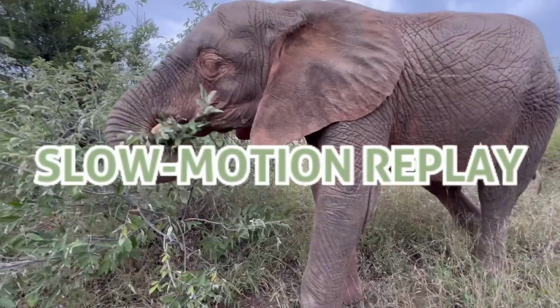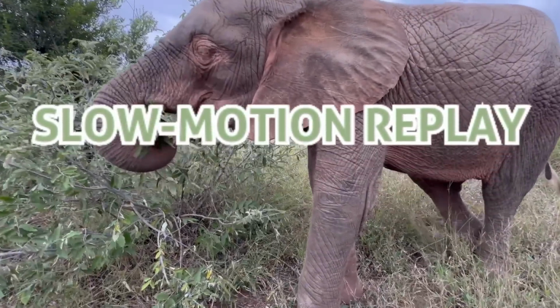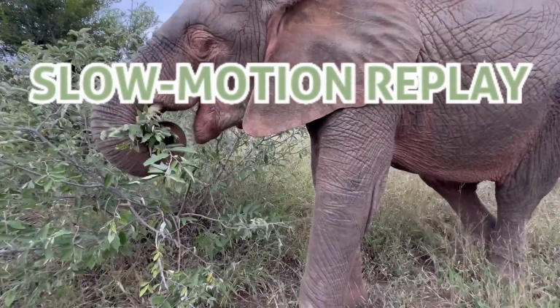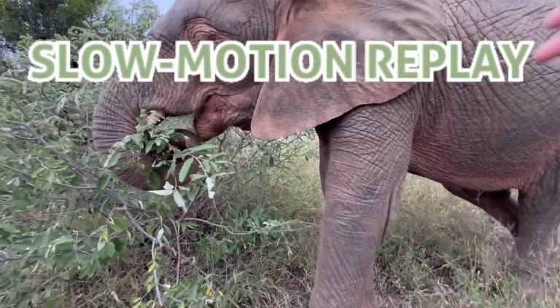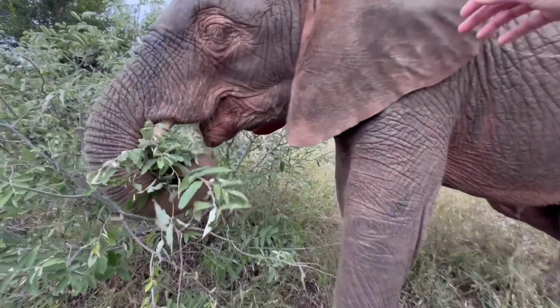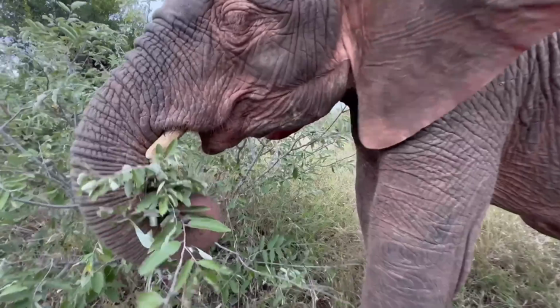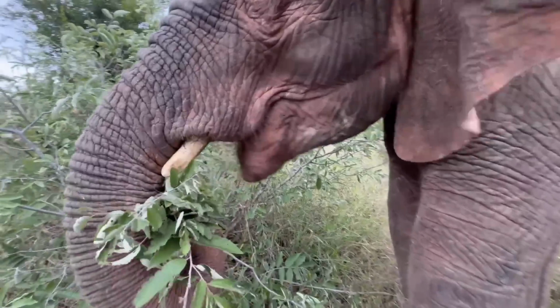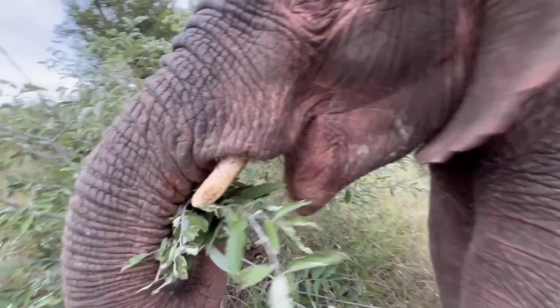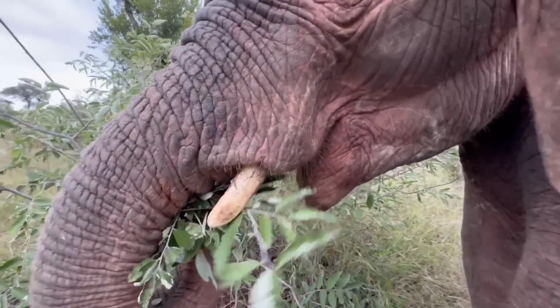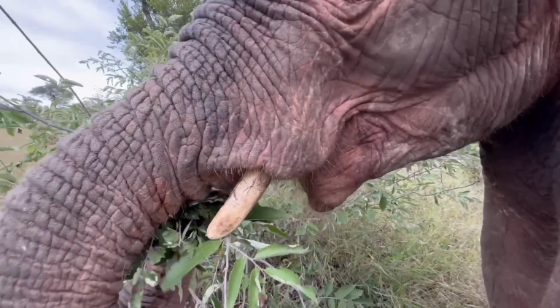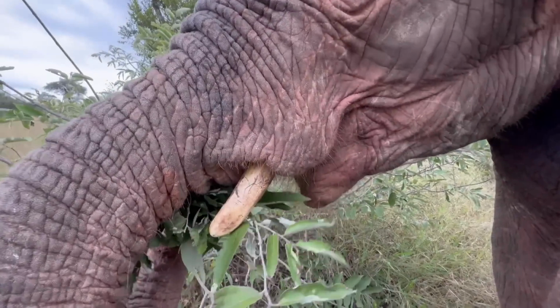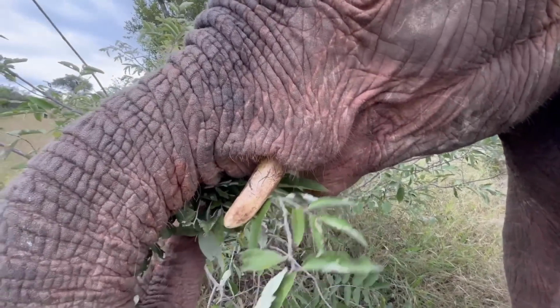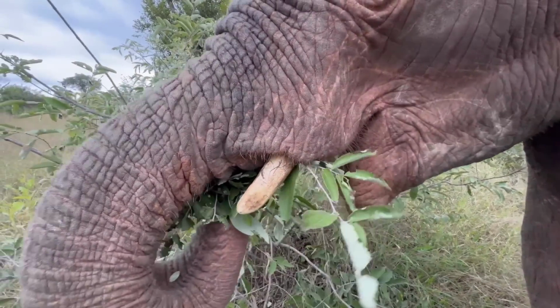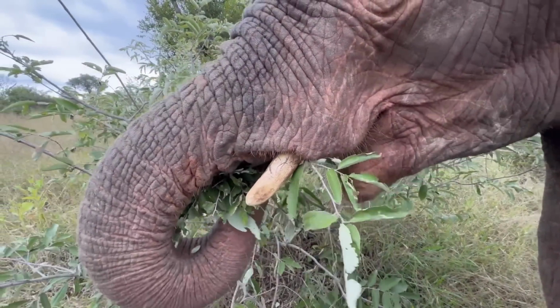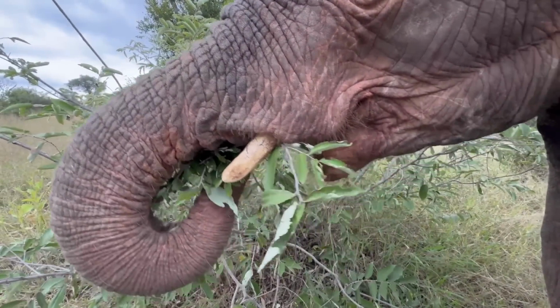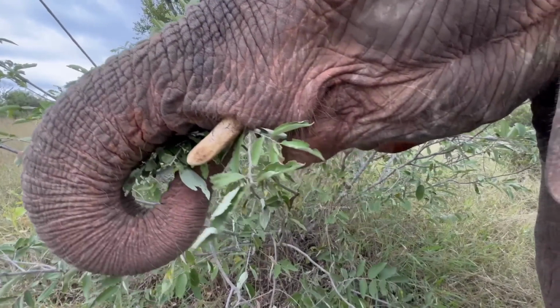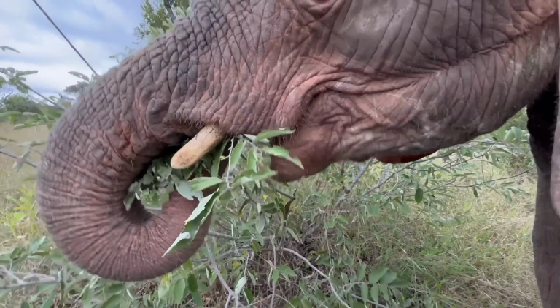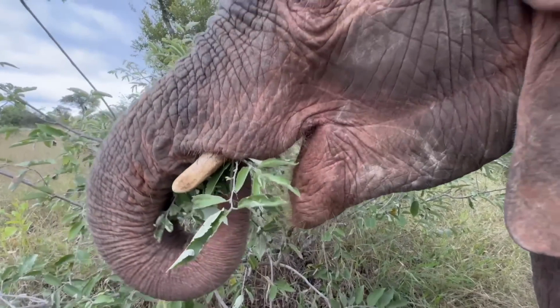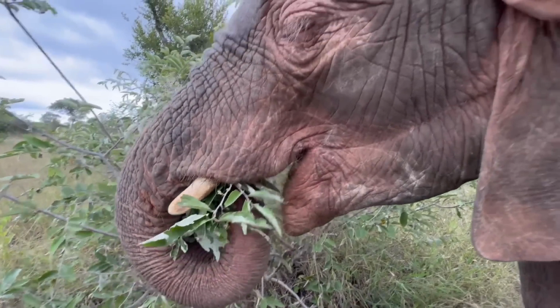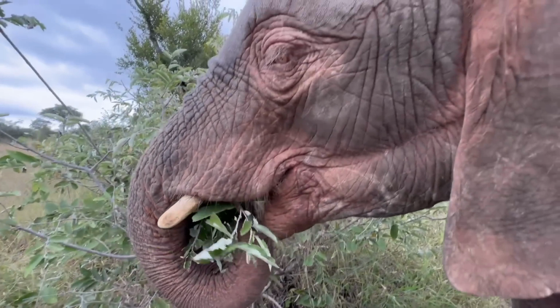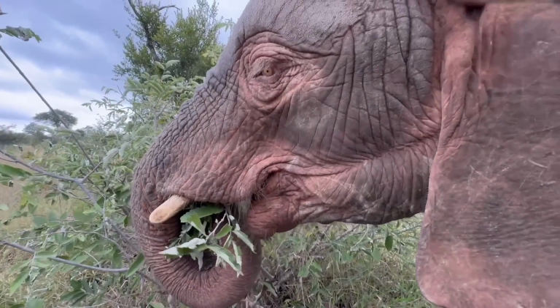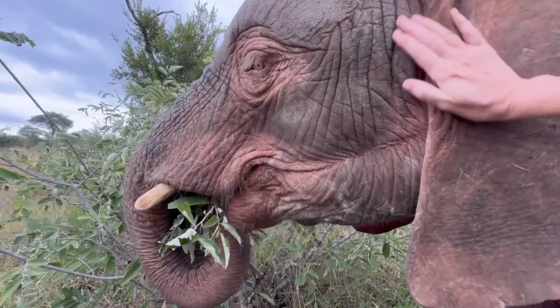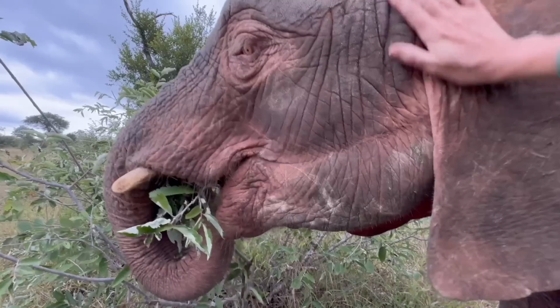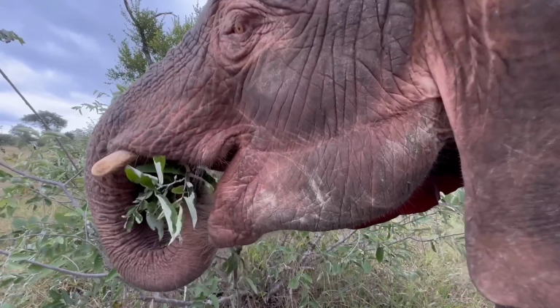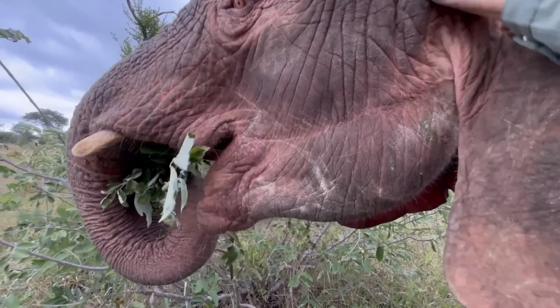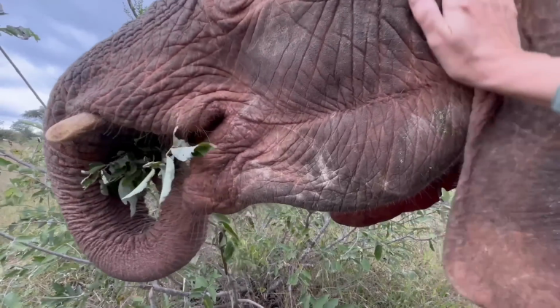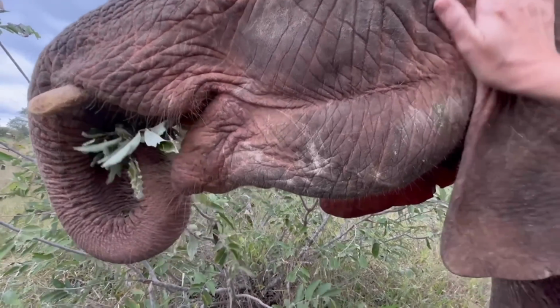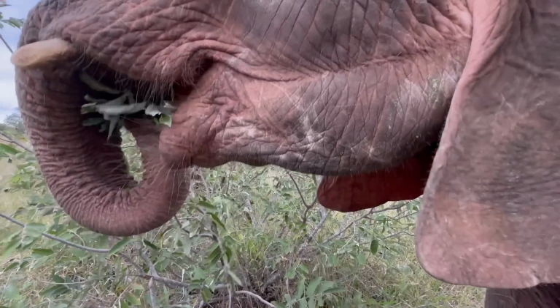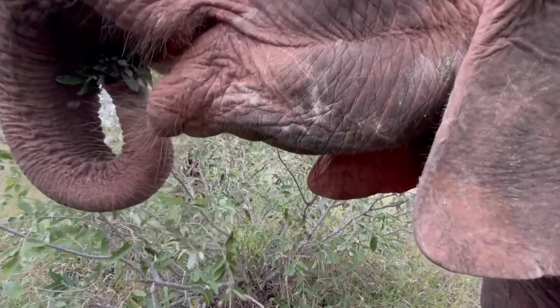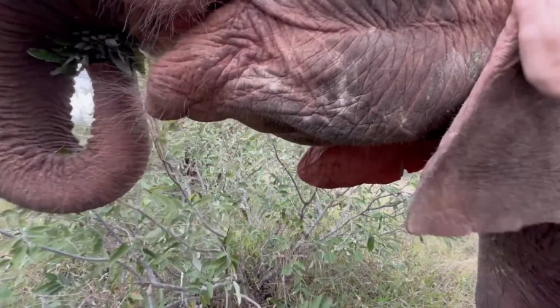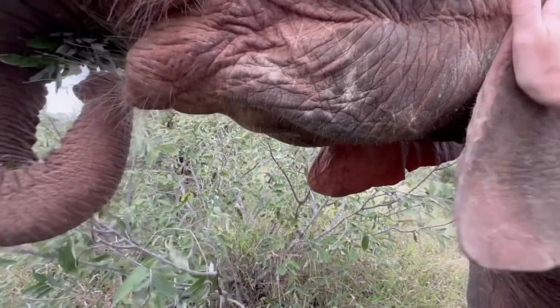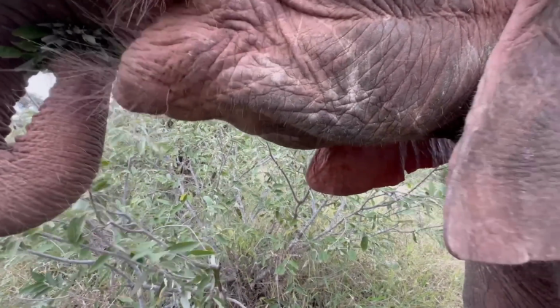Kanisa continues with her leaf eating skills. How wonderful it is to see her come so far since she was rescued. Take a look how adept she is at plucking and stripping the branch of those leaves.